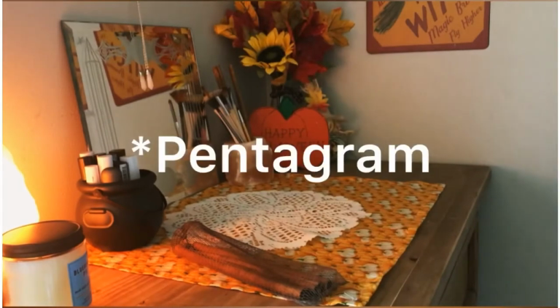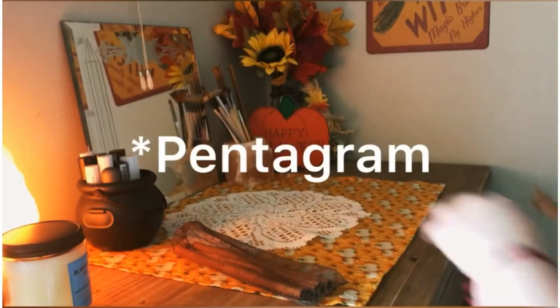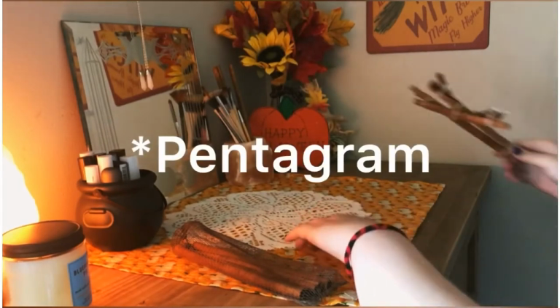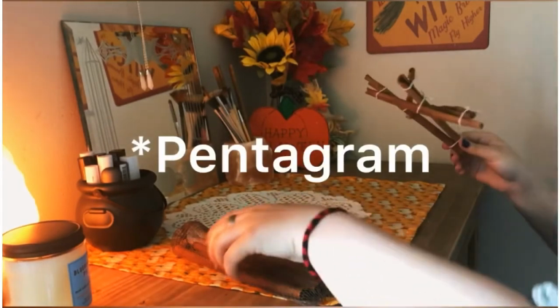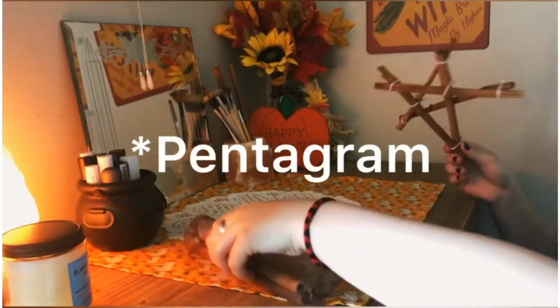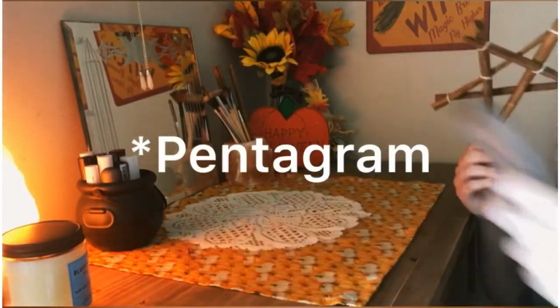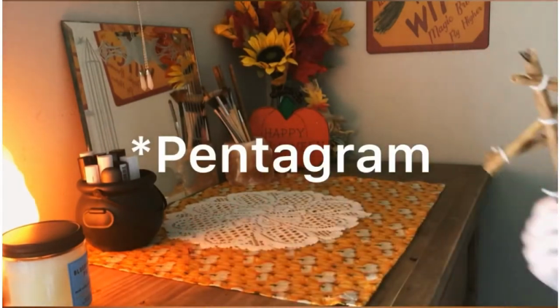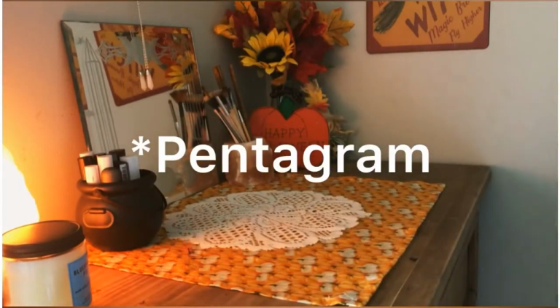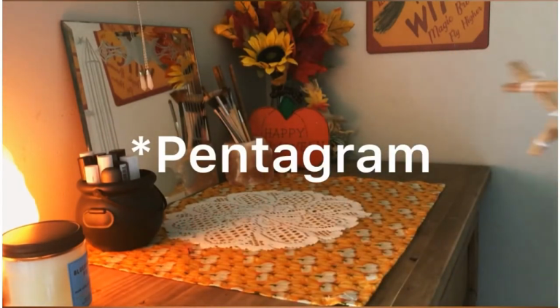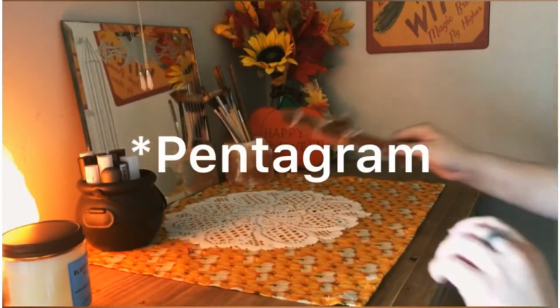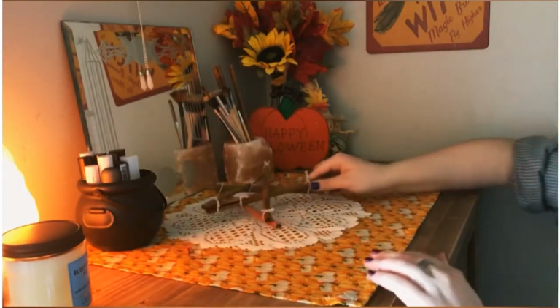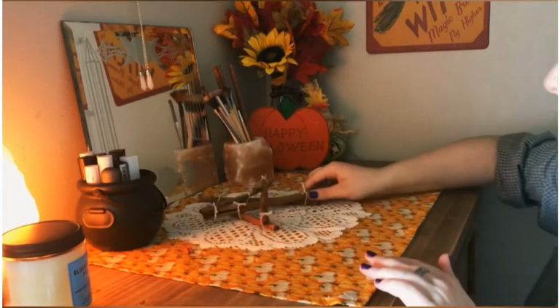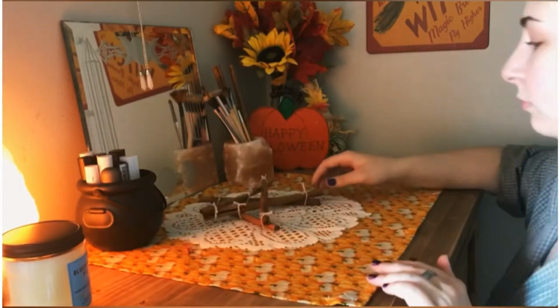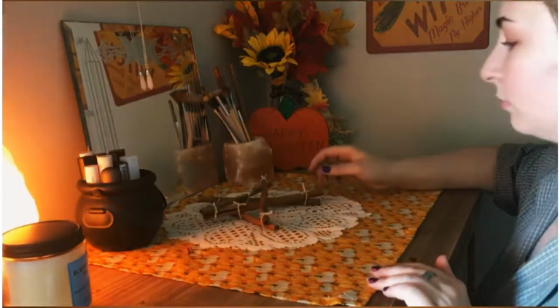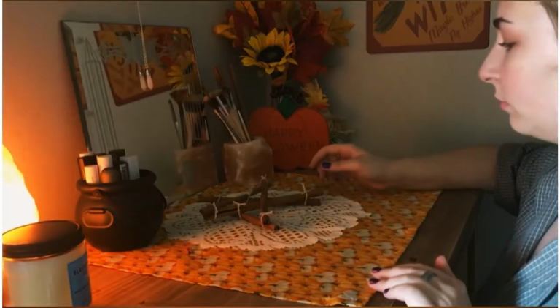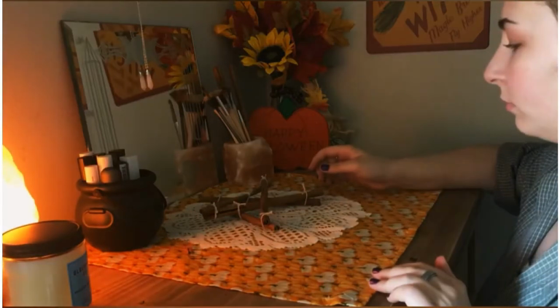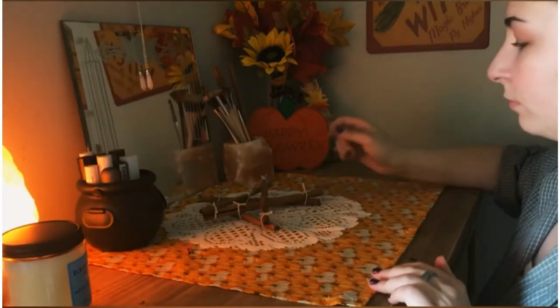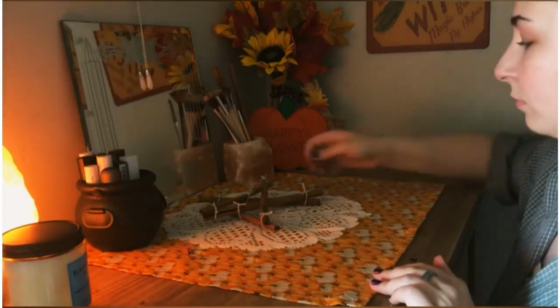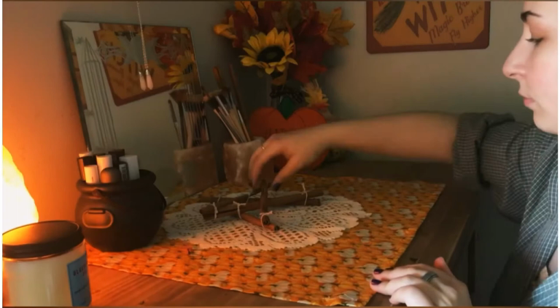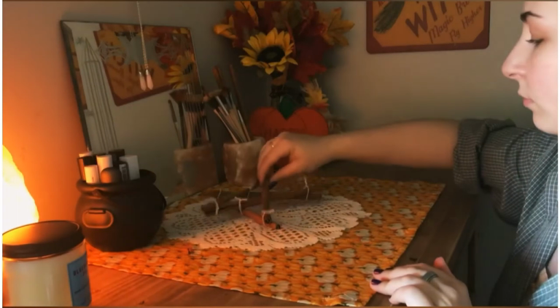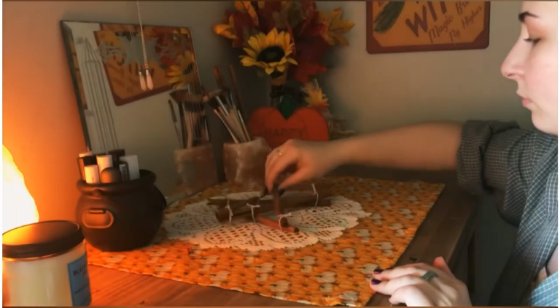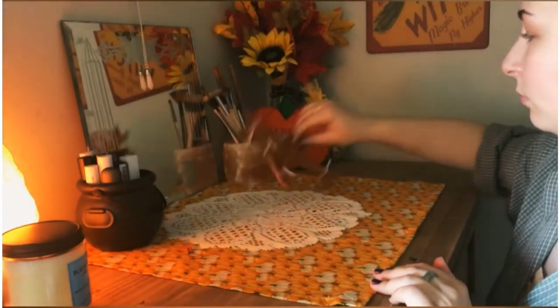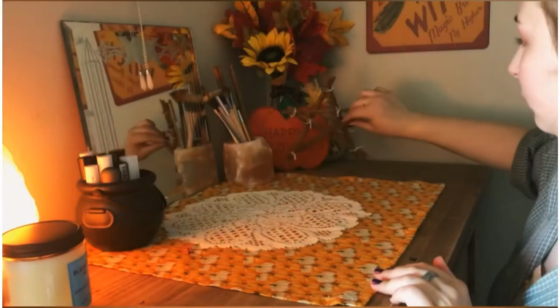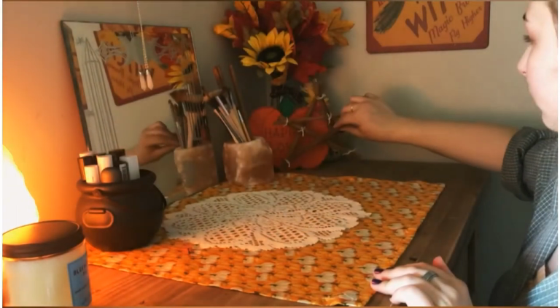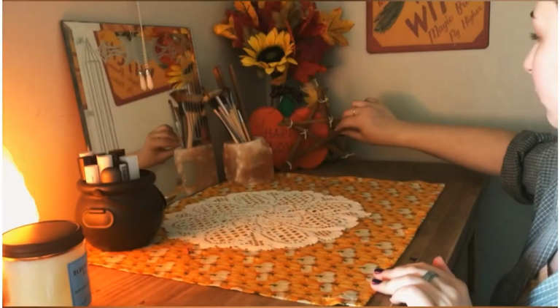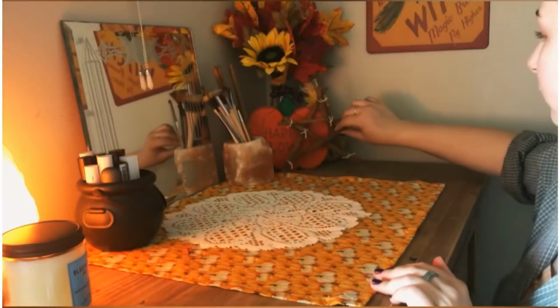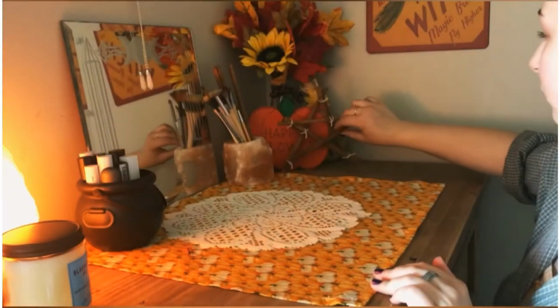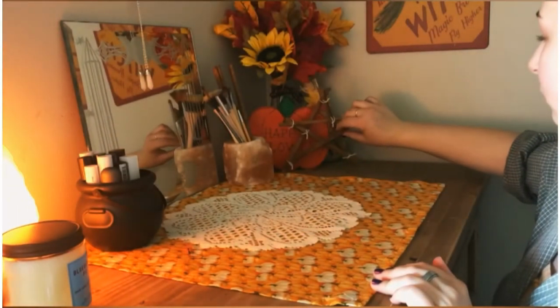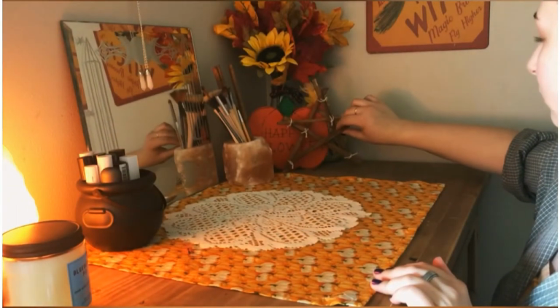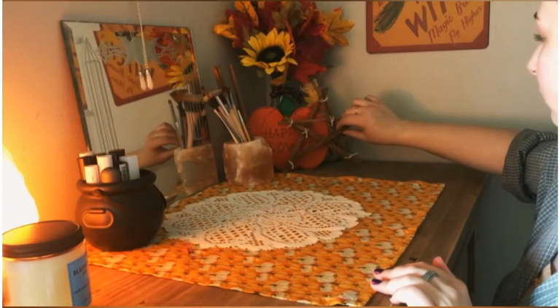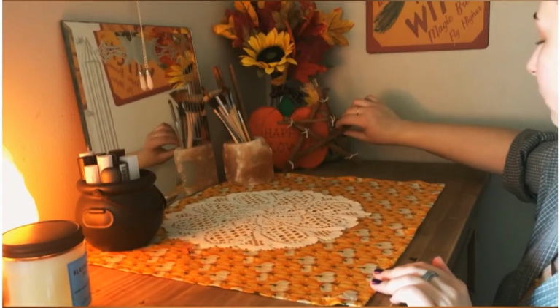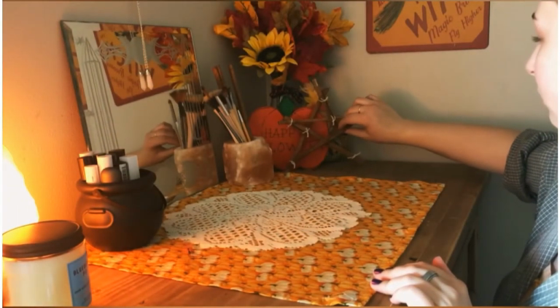I took those little cinnamon sticks and made a little pentacle — it was actually a lot harder than I thought it would be. I made it look really easy but yeah... and now I'm figuring out where to place everything.